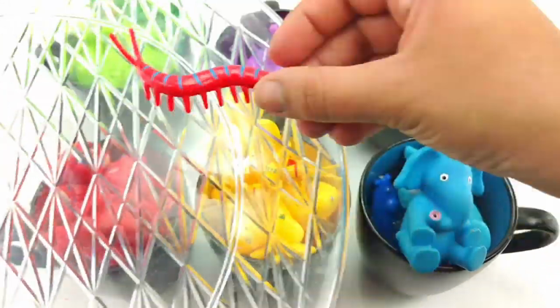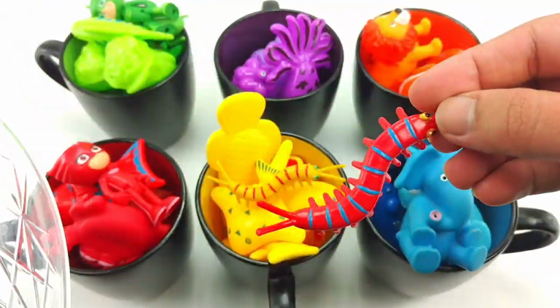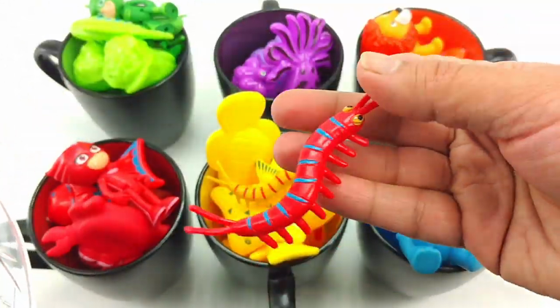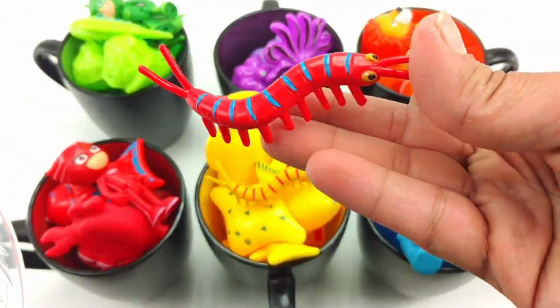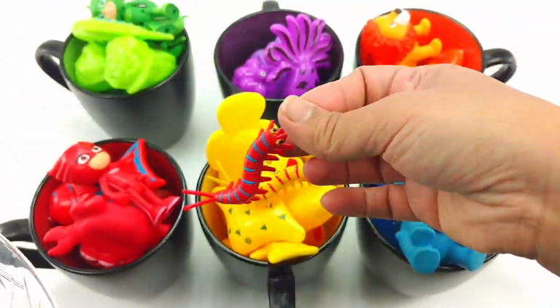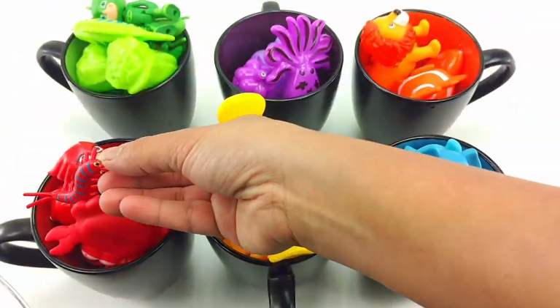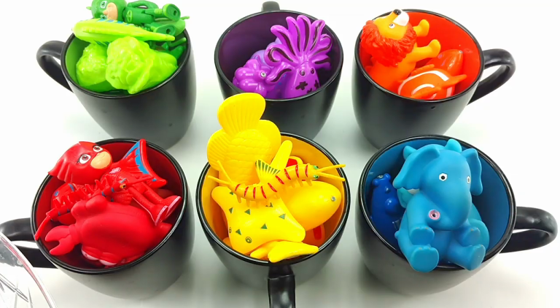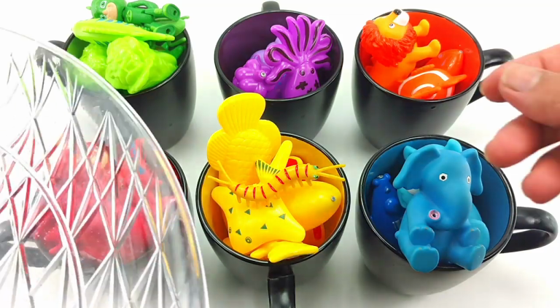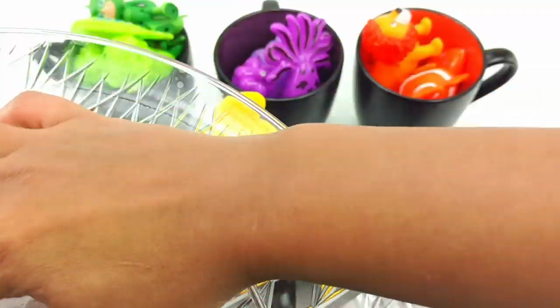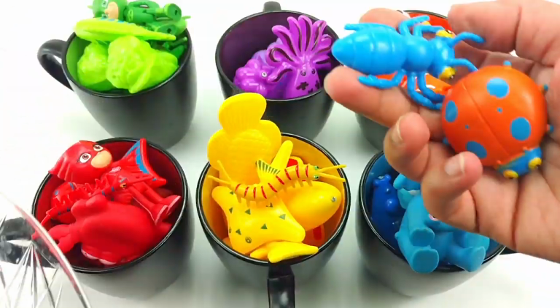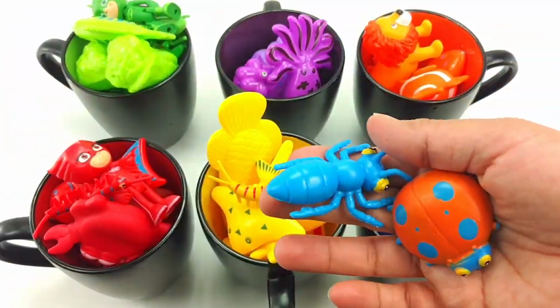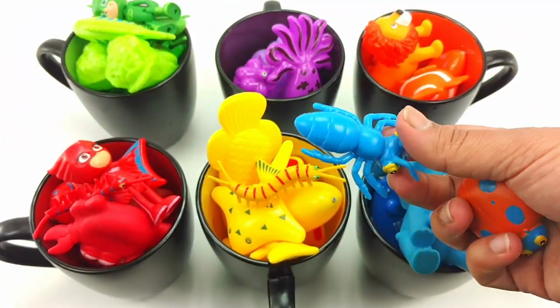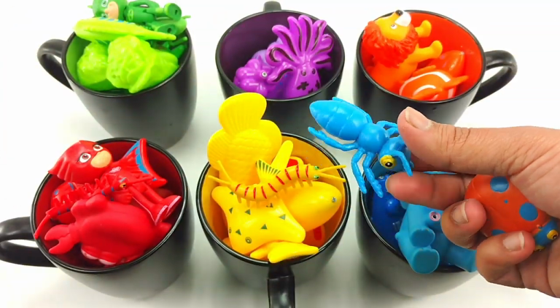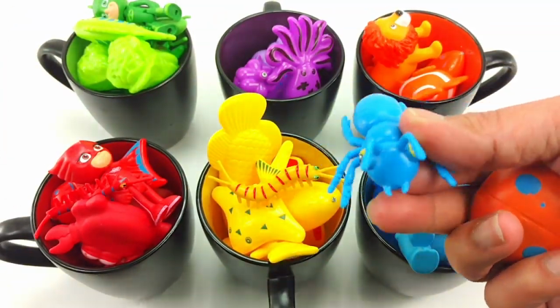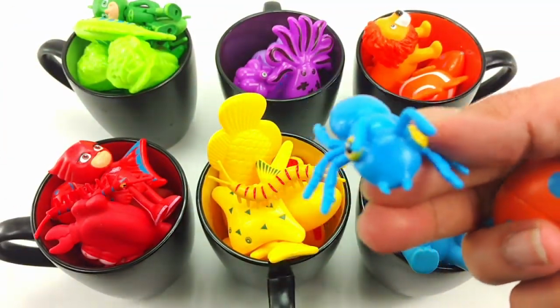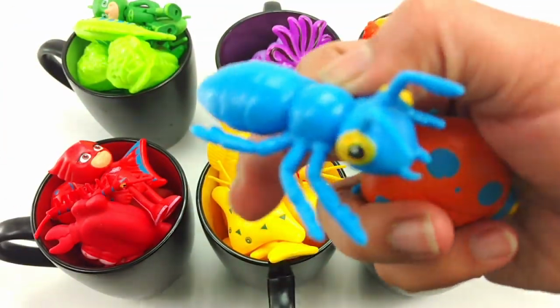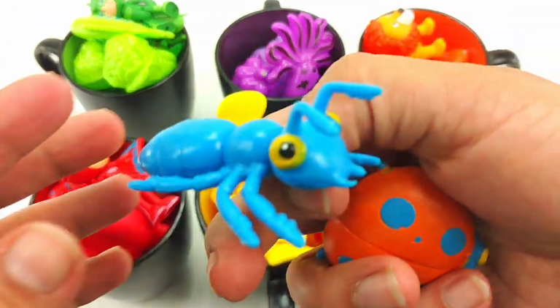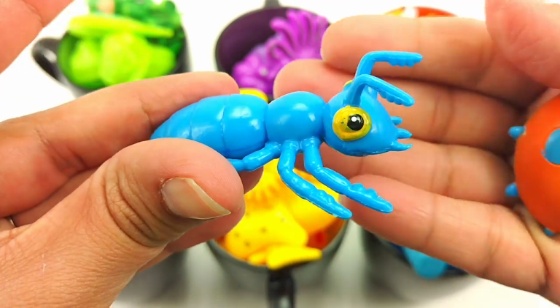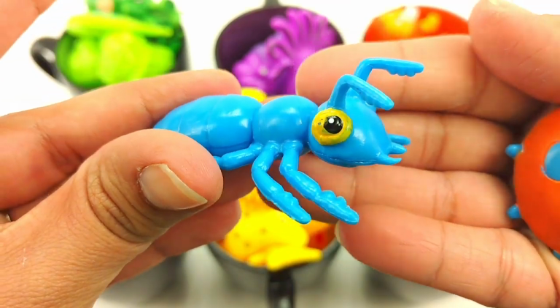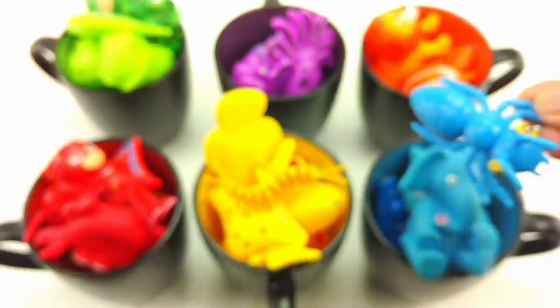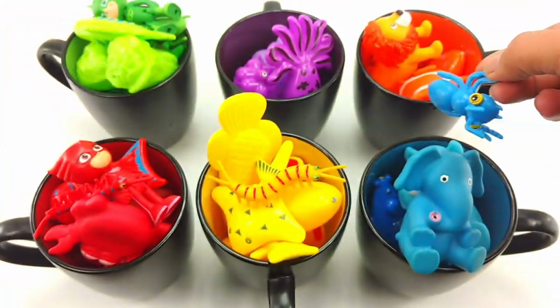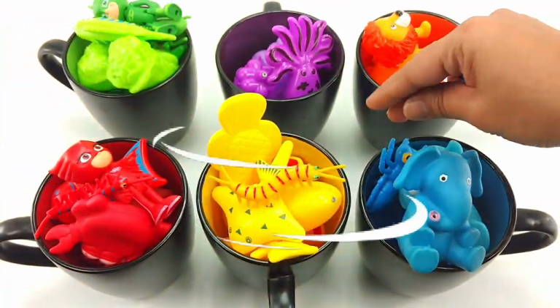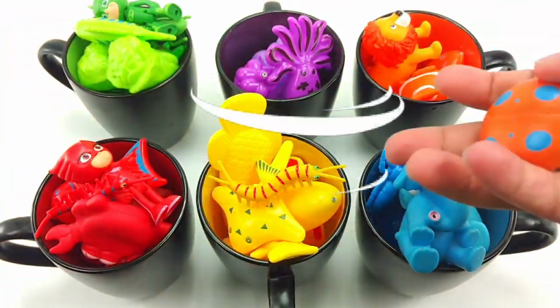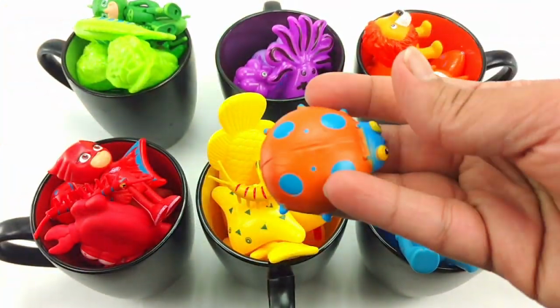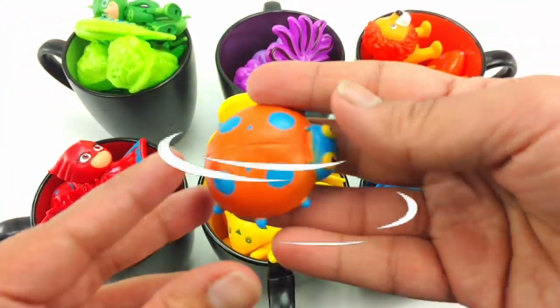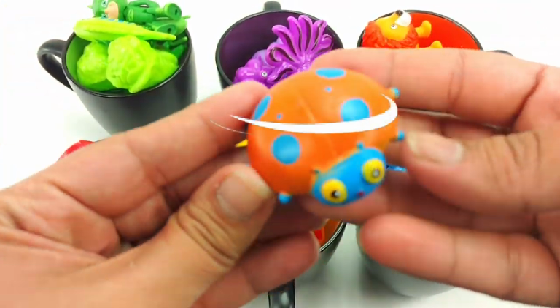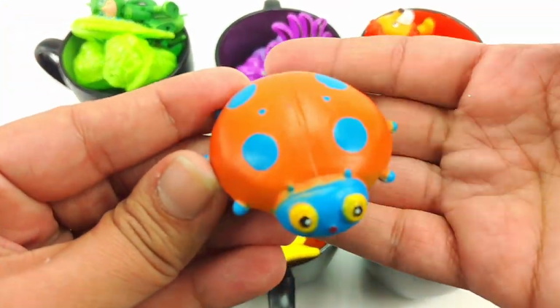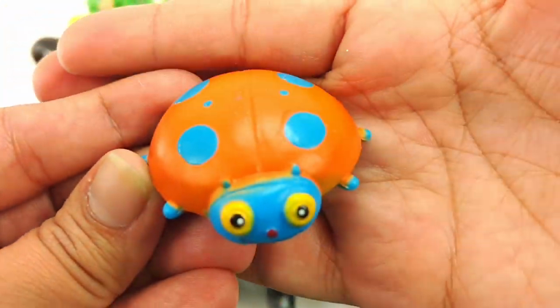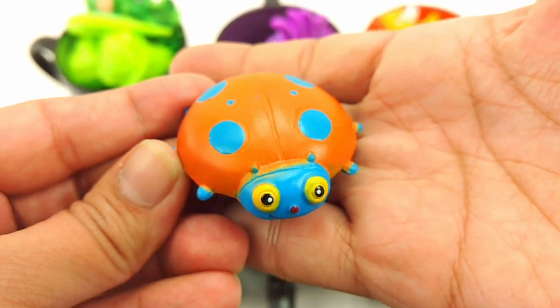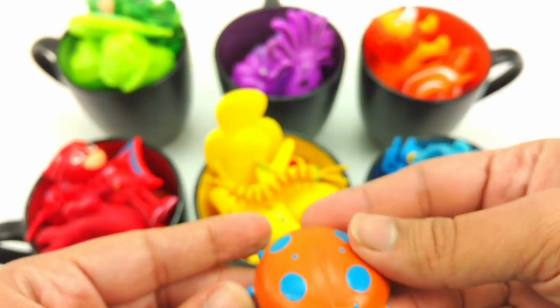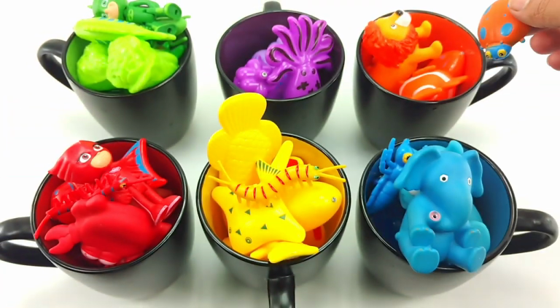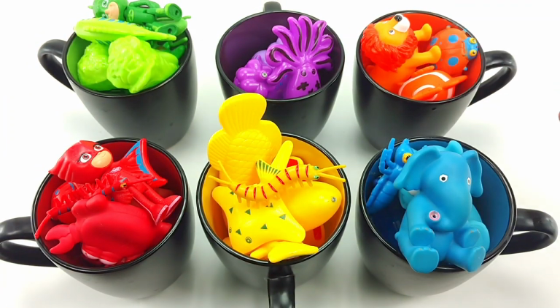A red centipede. Goes in red. Last we have a blue ant. Goes in blue. And an orange ladybug. Goes in orange.